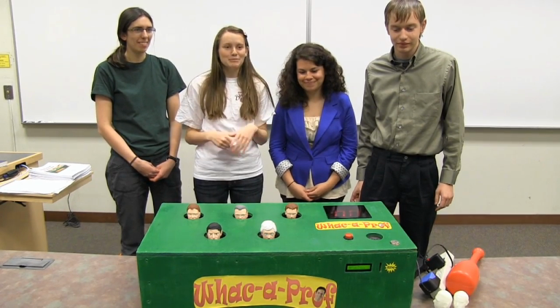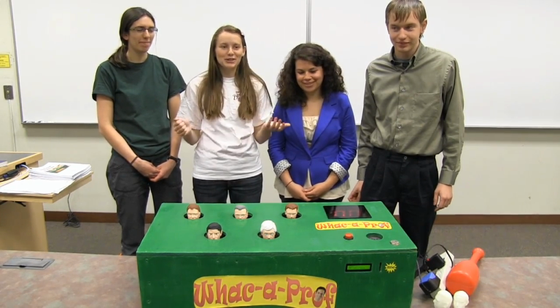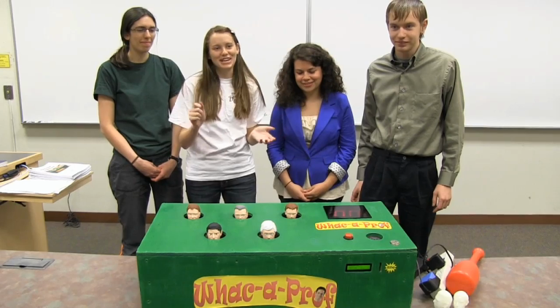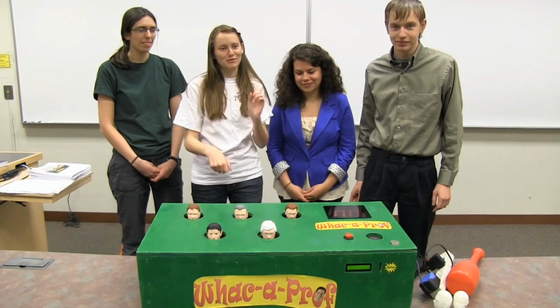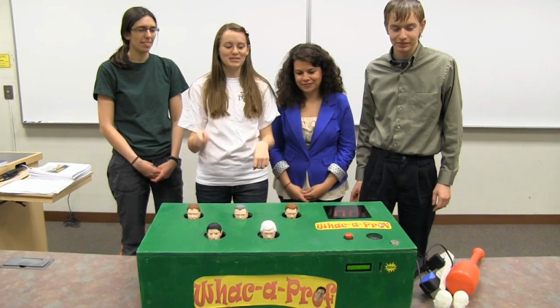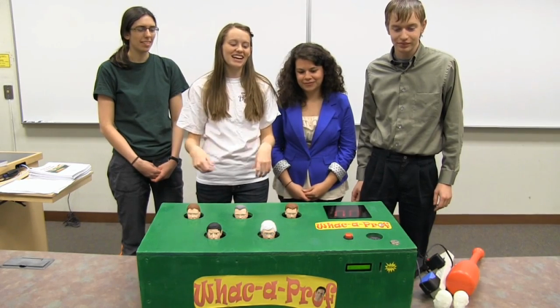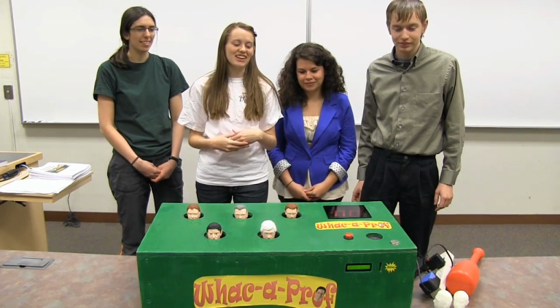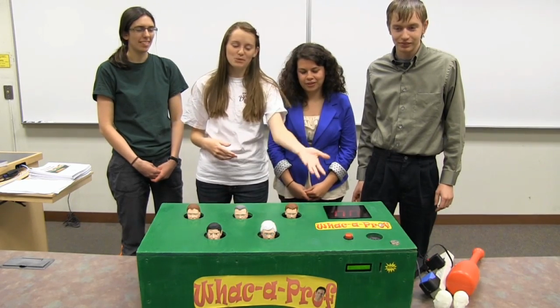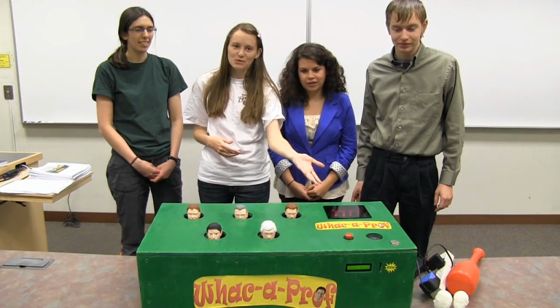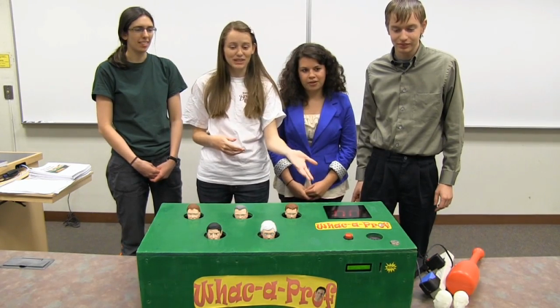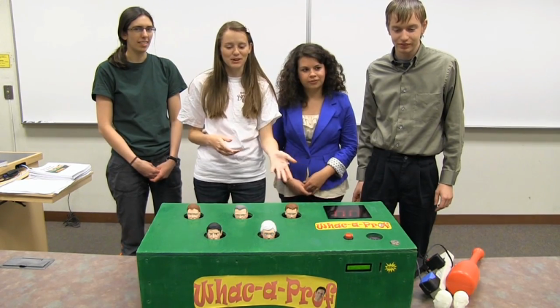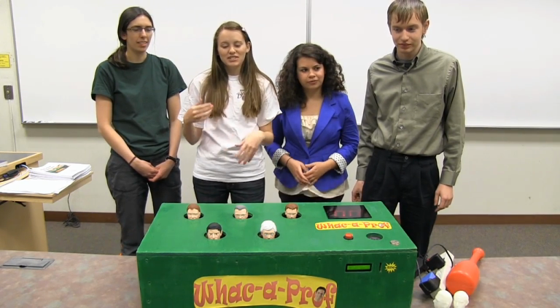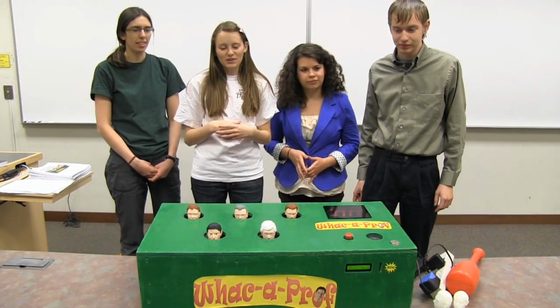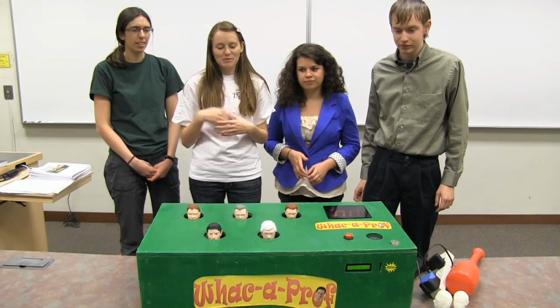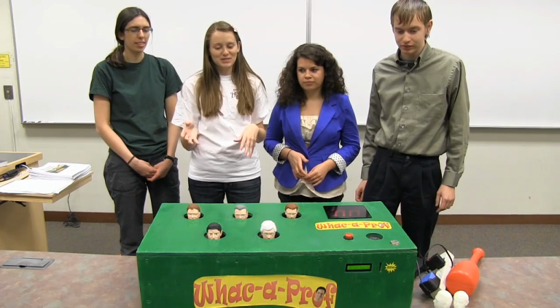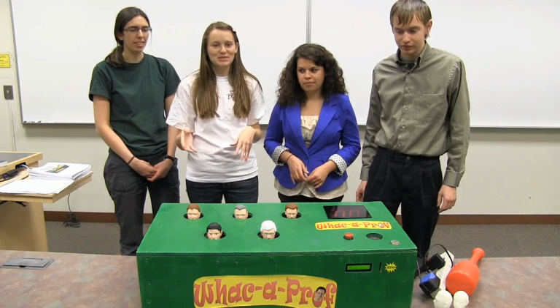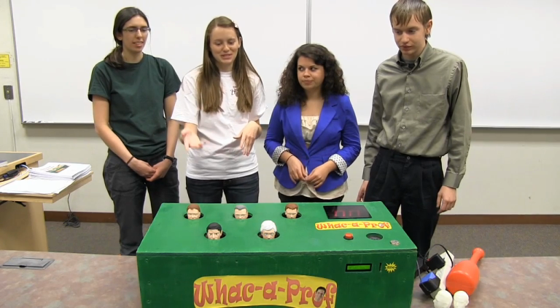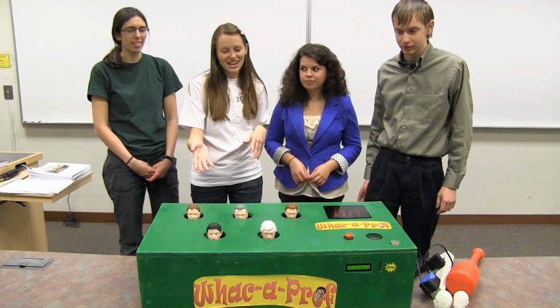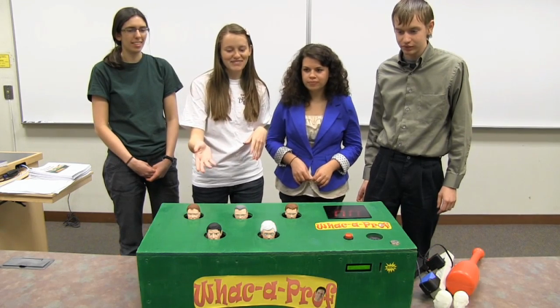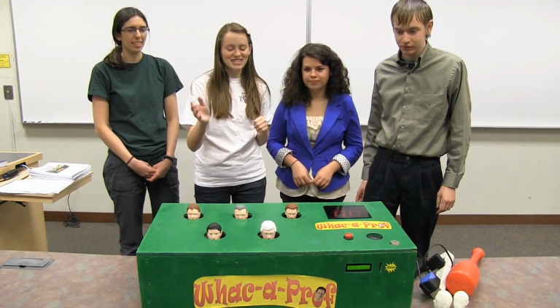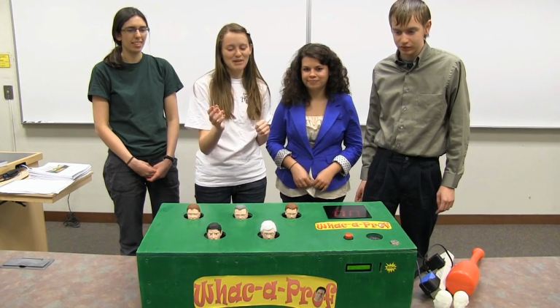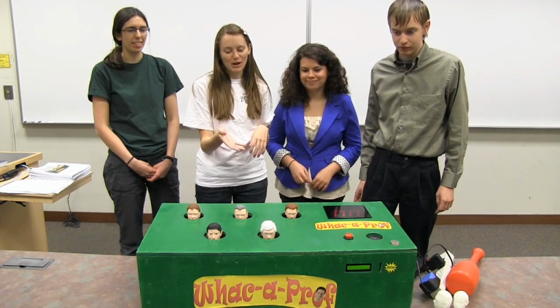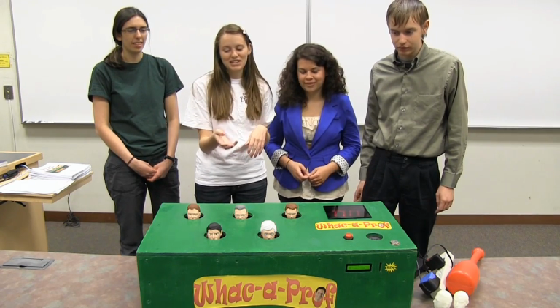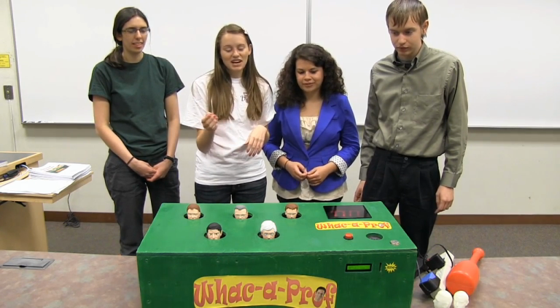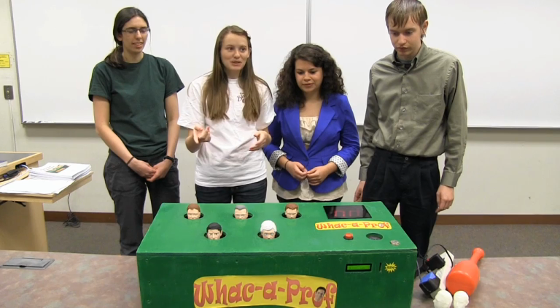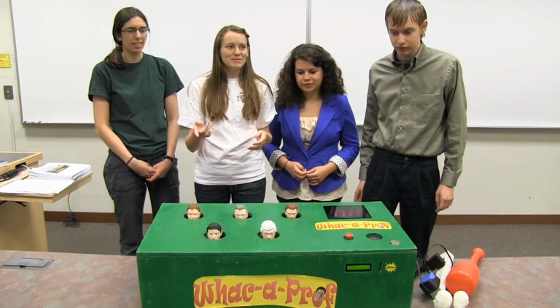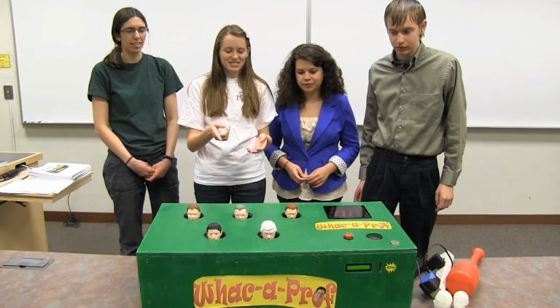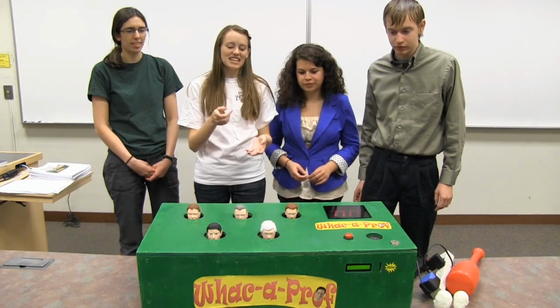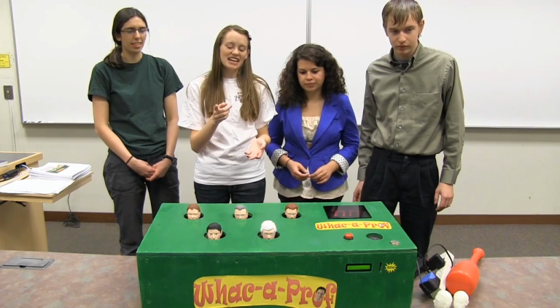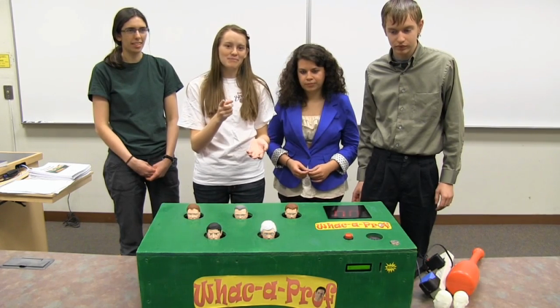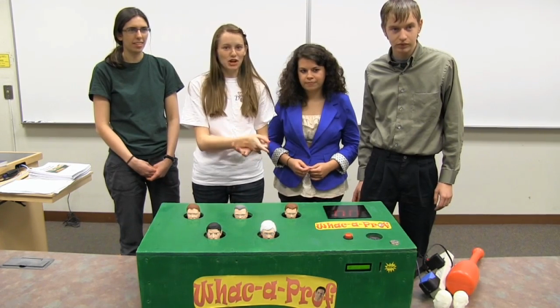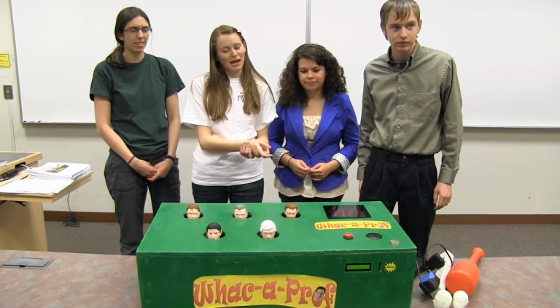The goal is to hit them before they go down again, and then the scoreboard will reflect that score. The professors we used were Dr. Dave, of course, Bert, Dr. Williams, Stanislavski, and Joe from lab.